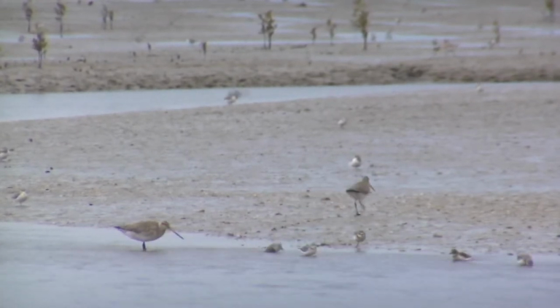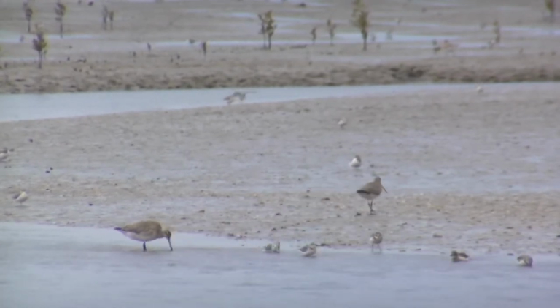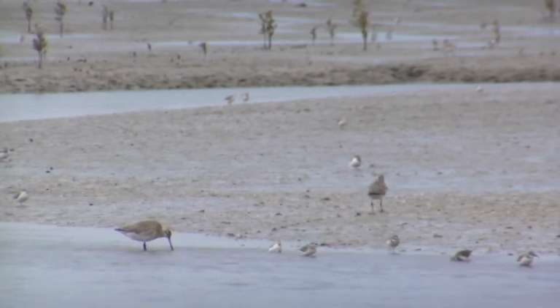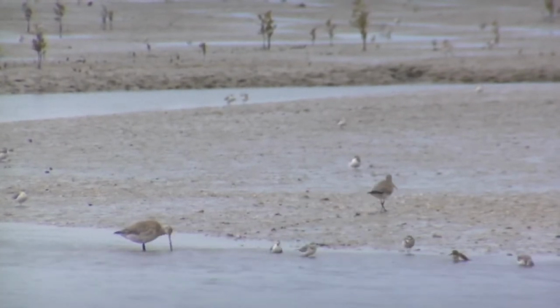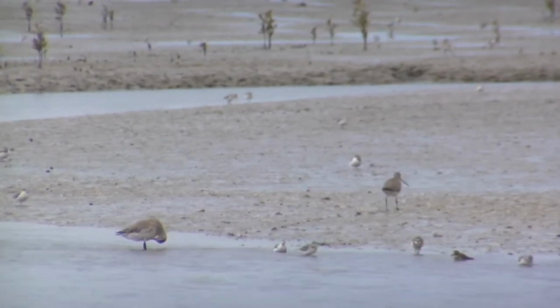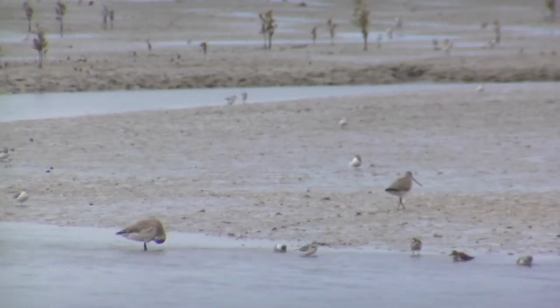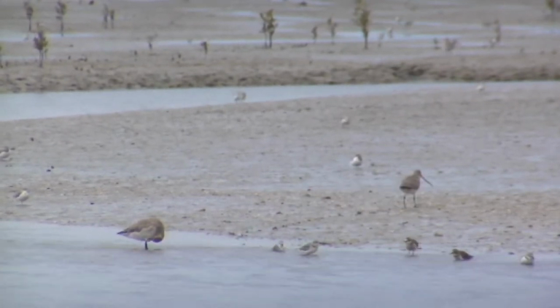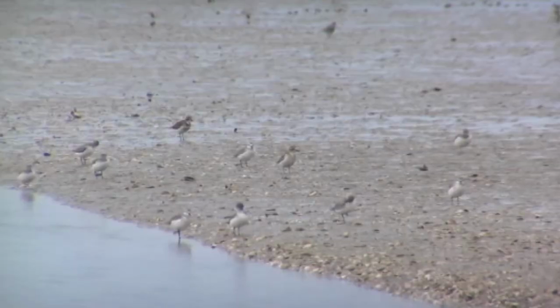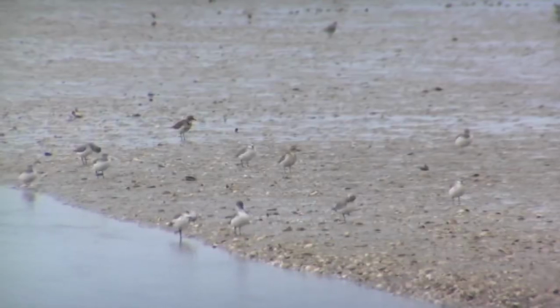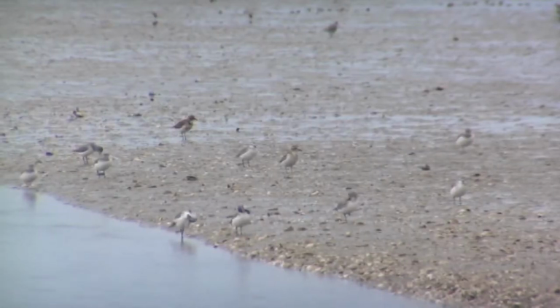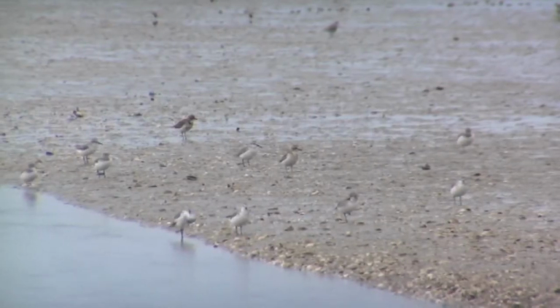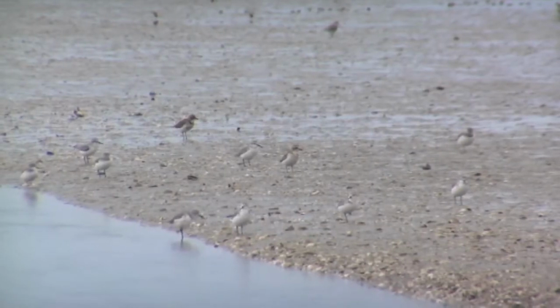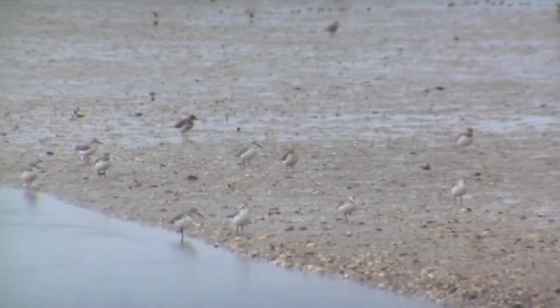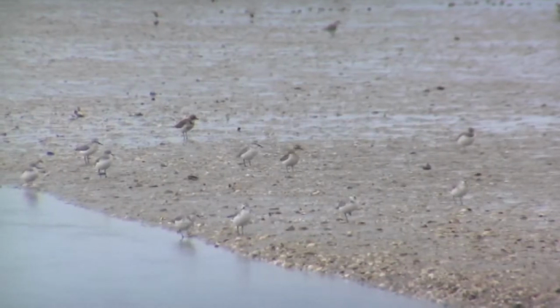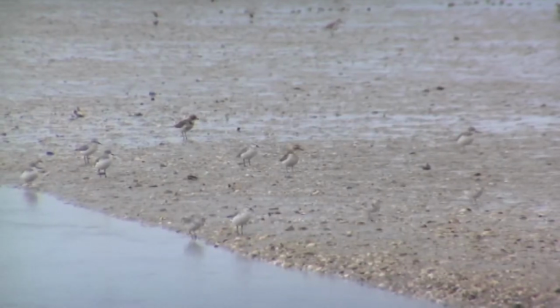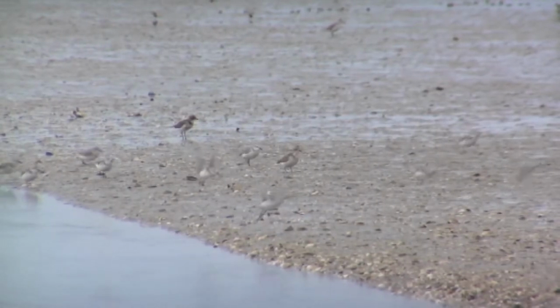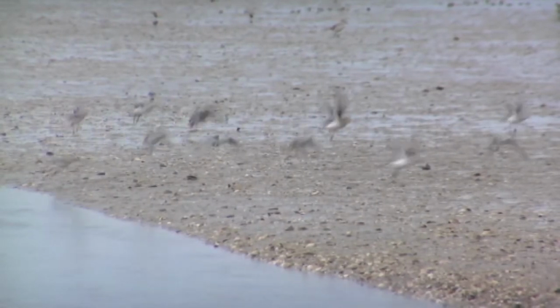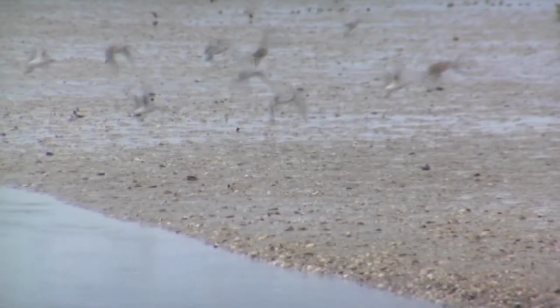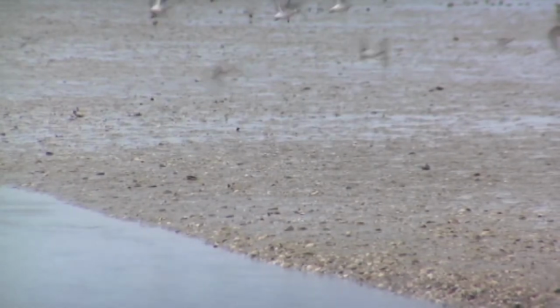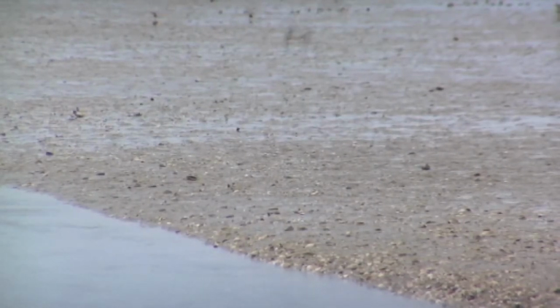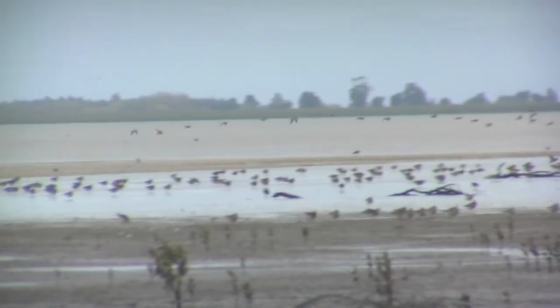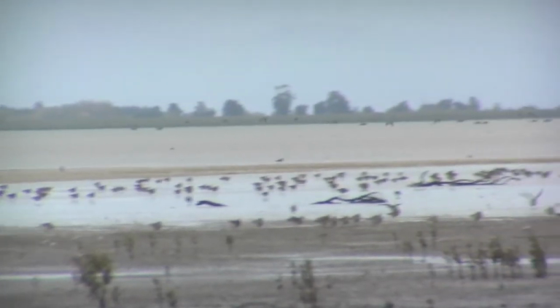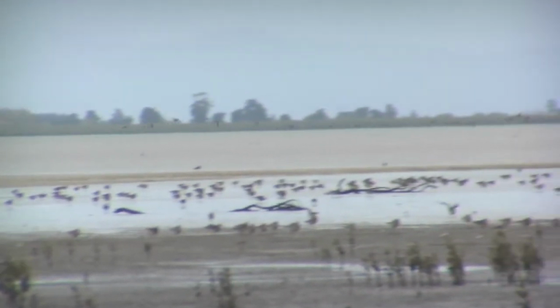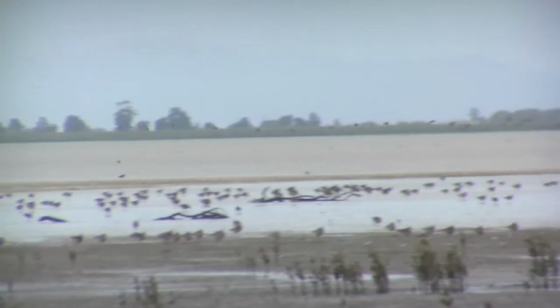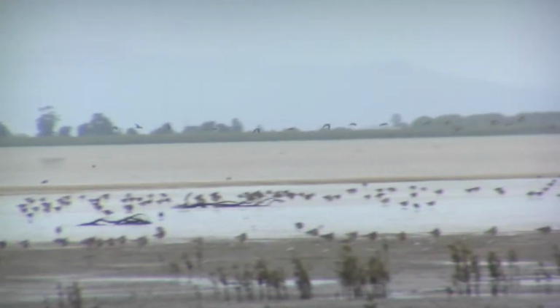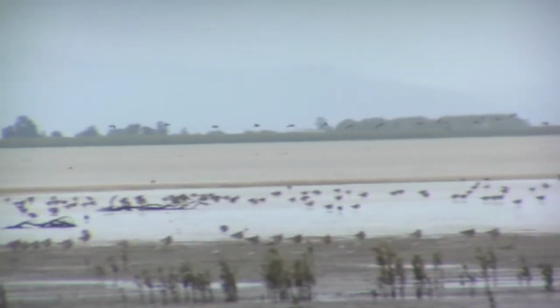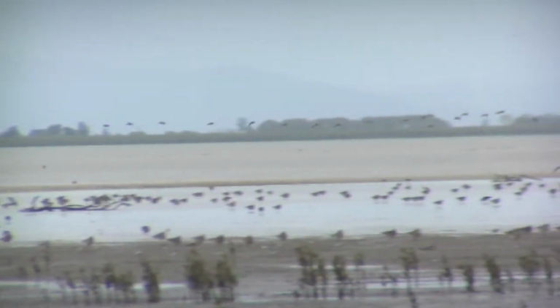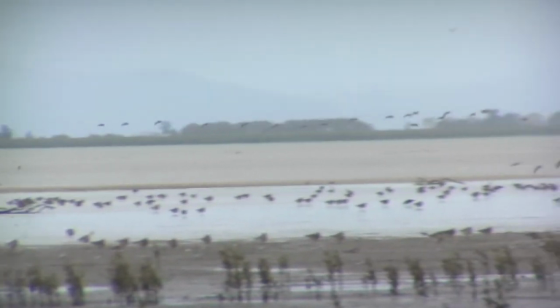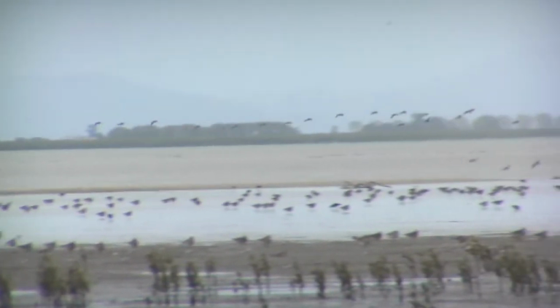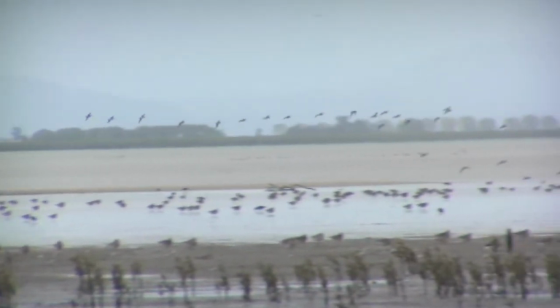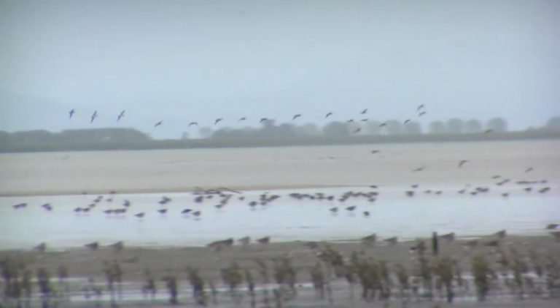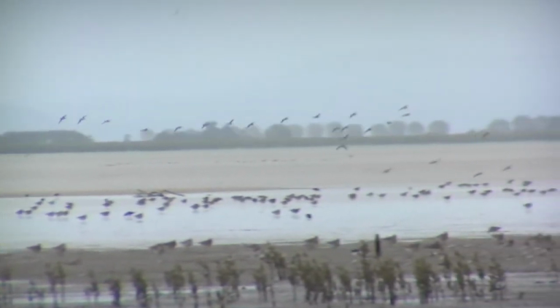Most of the time you're going to have big flocks of birds, and here on the Firth of Thames there's something like 8,500 hectares of intertidal flats, so it's just a great place to be if you're a bird.